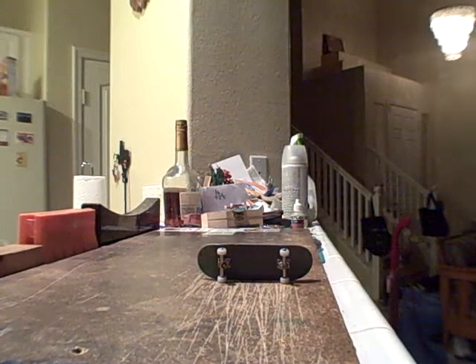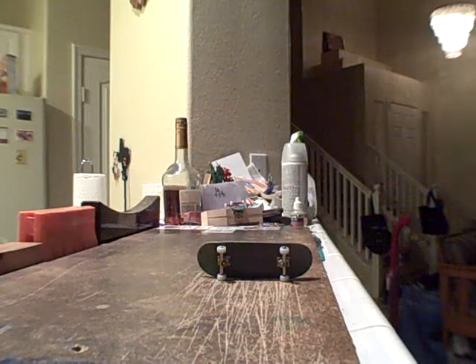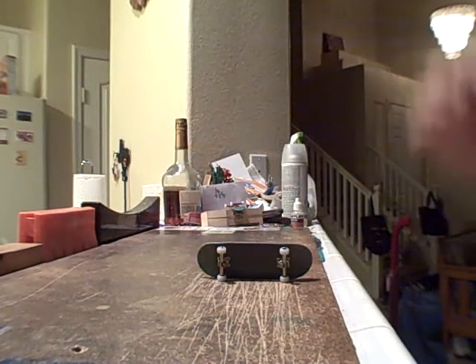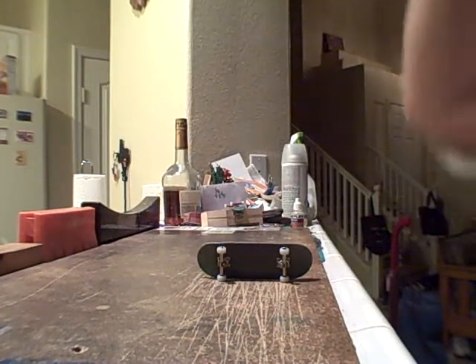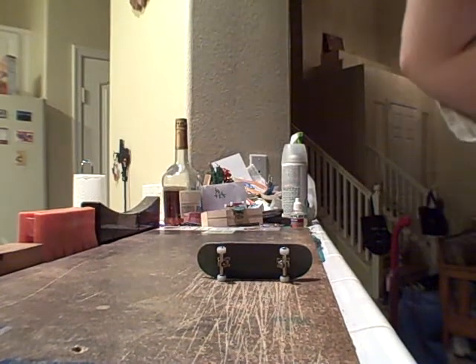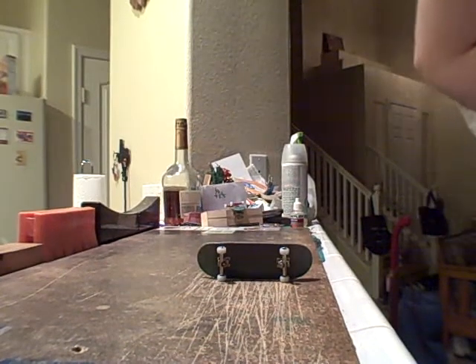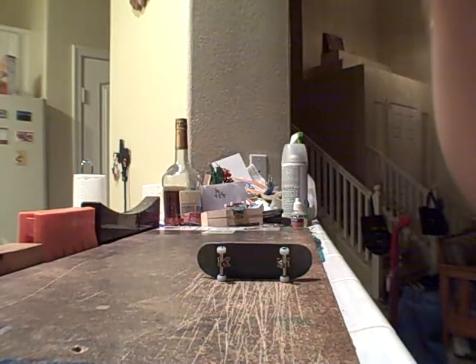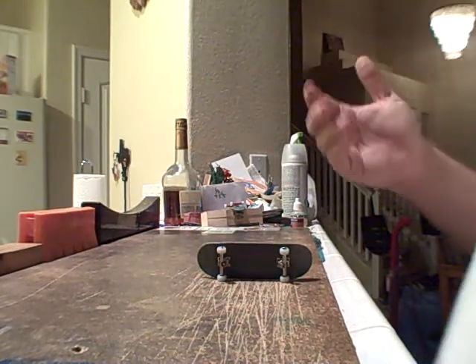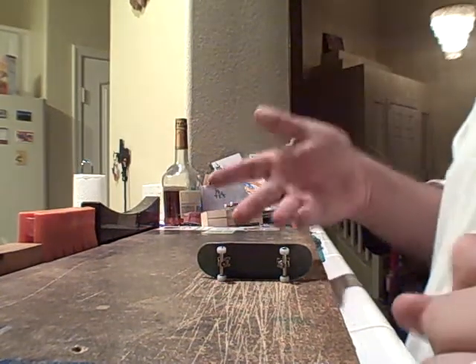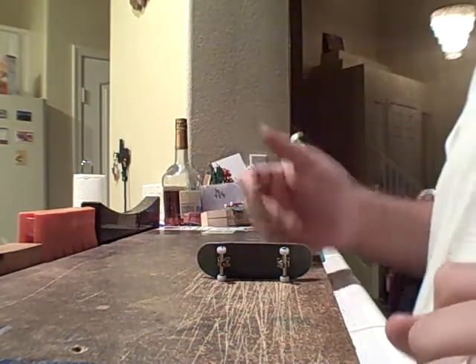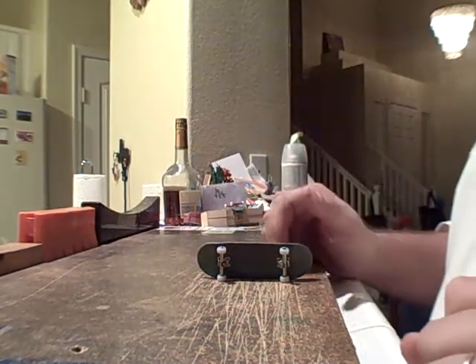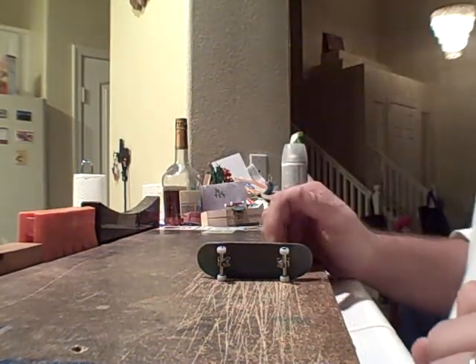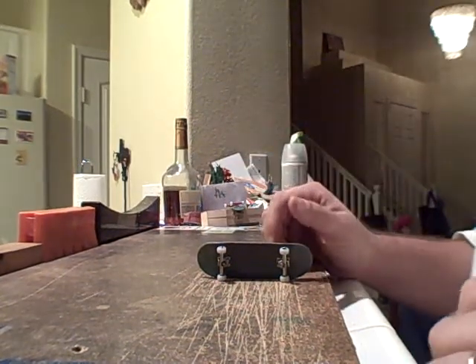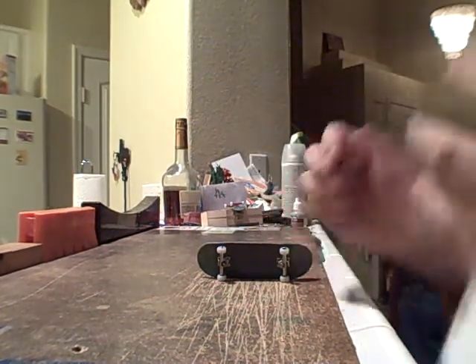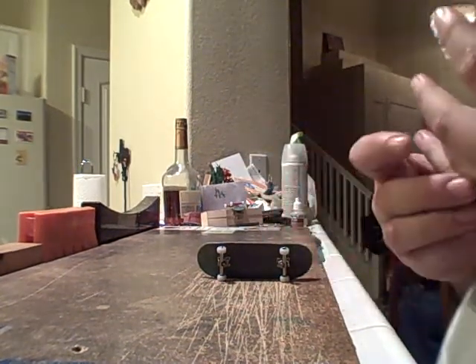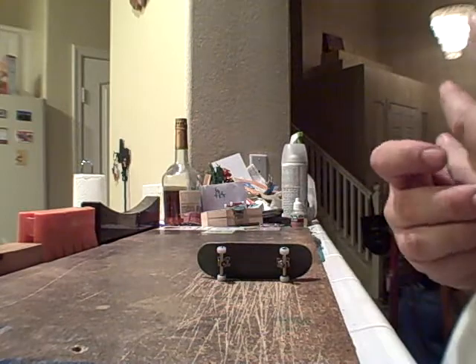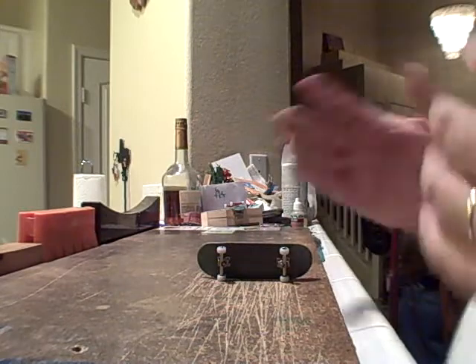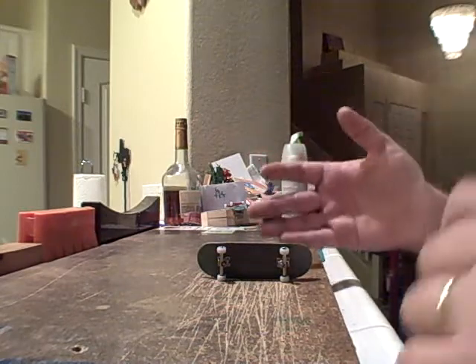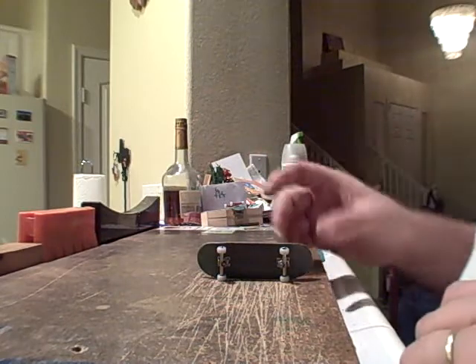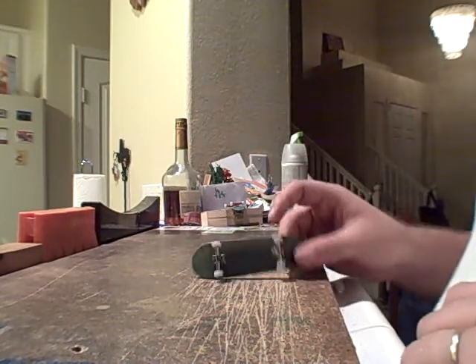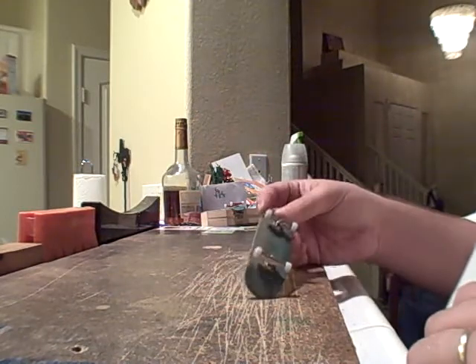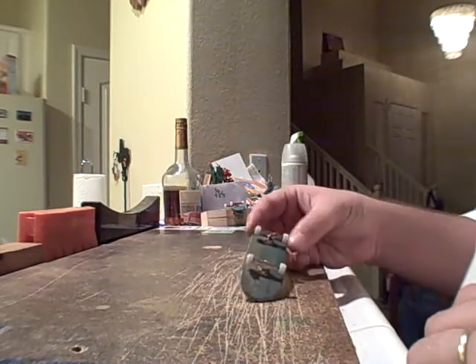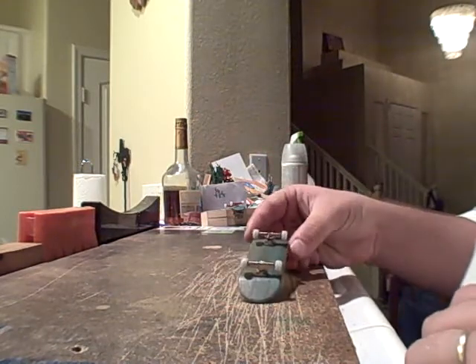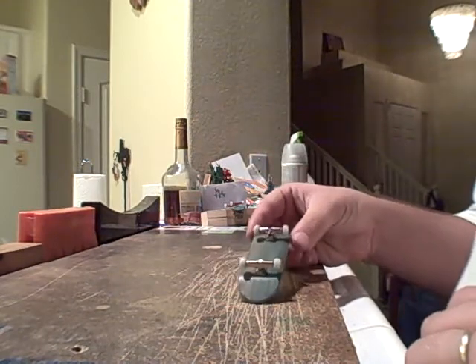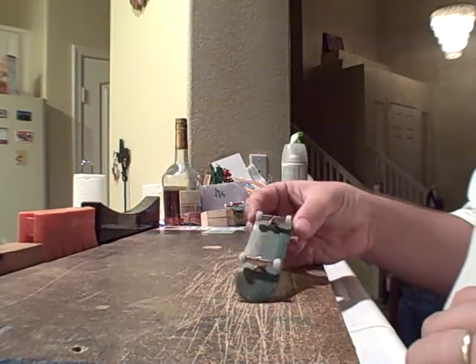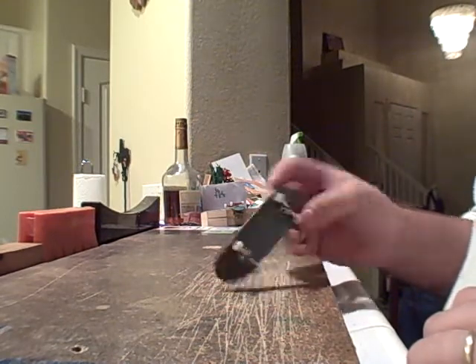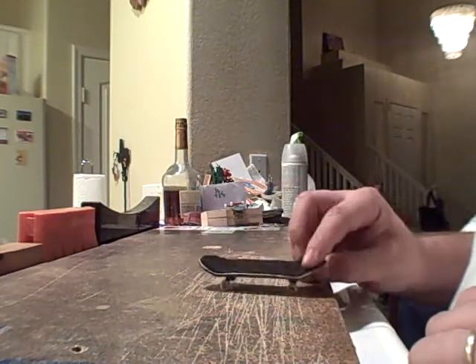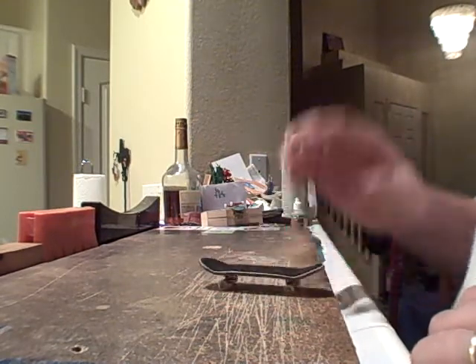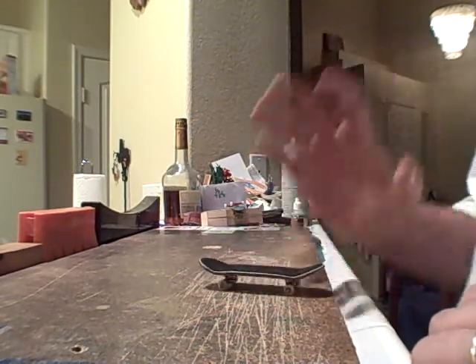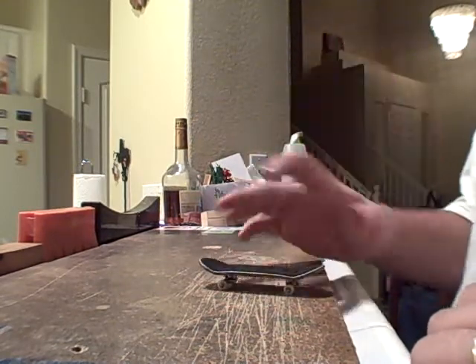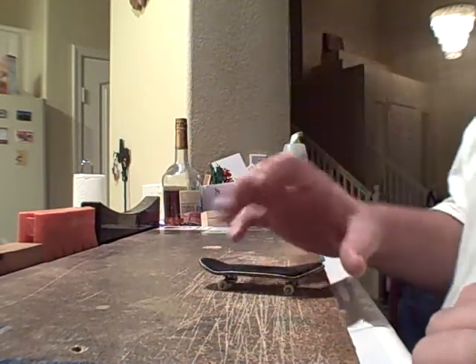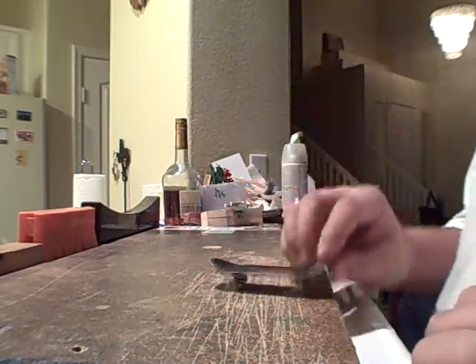Hey guys, Jacob Hiller here to review my Devised deck. This is a custom split ply. It's 31 wide by, I believe, 100 long.